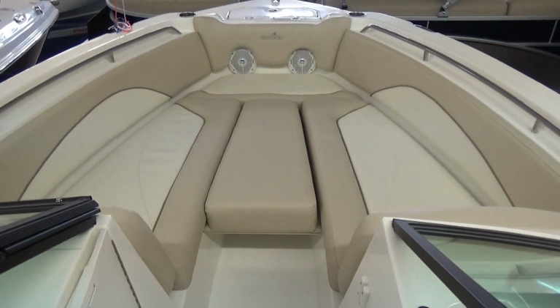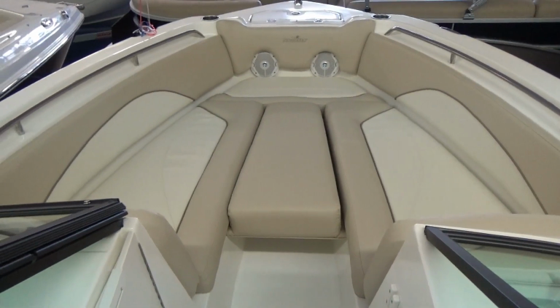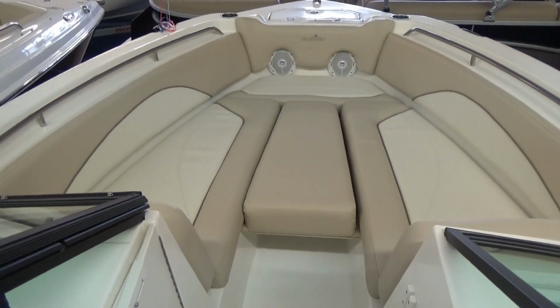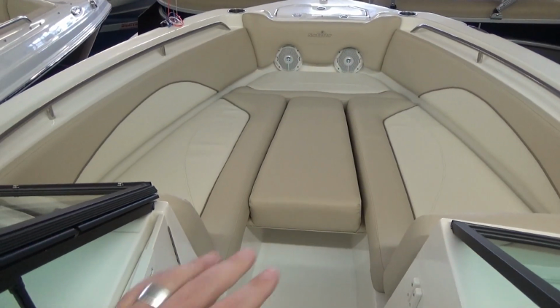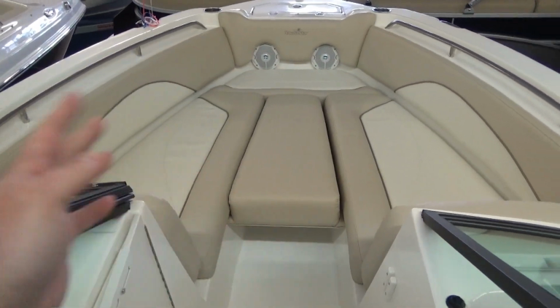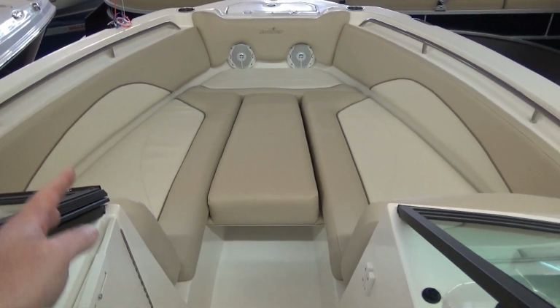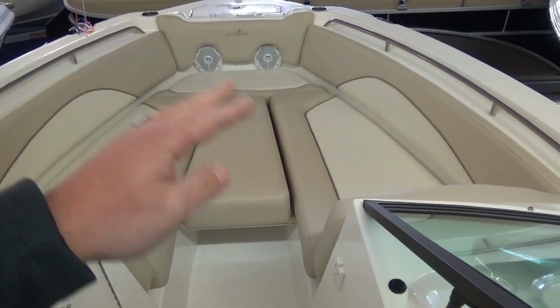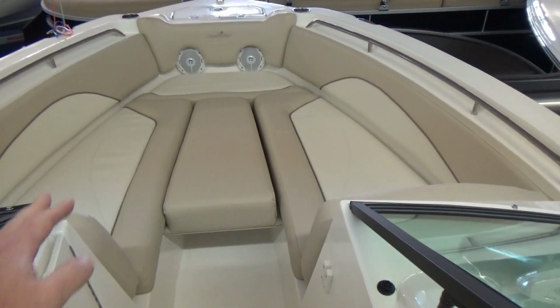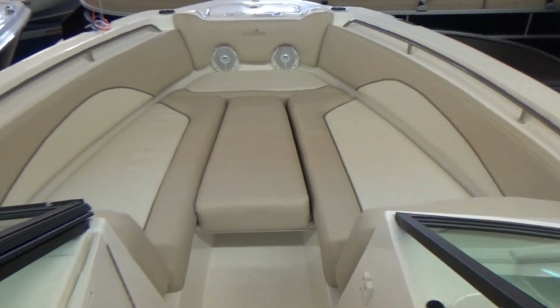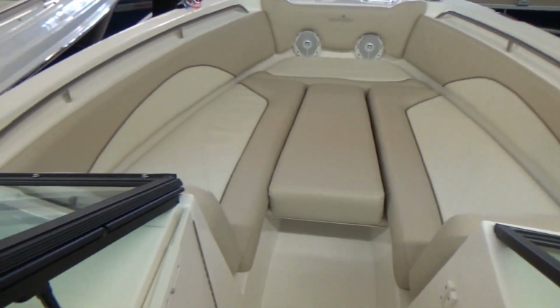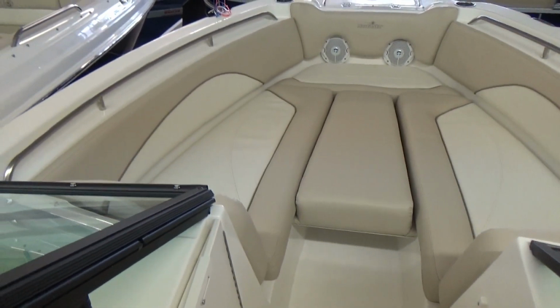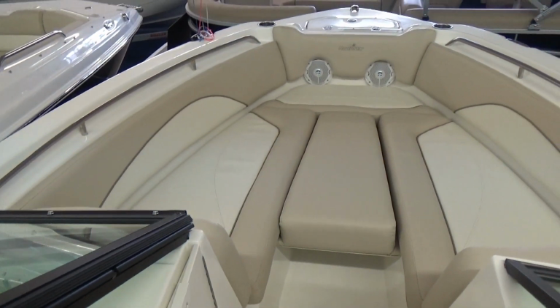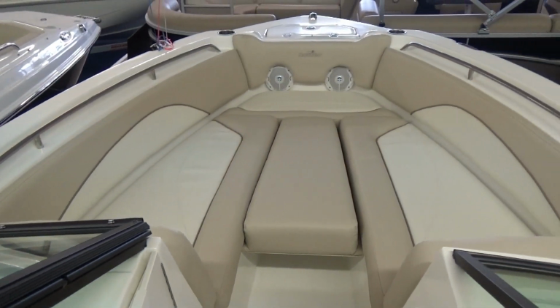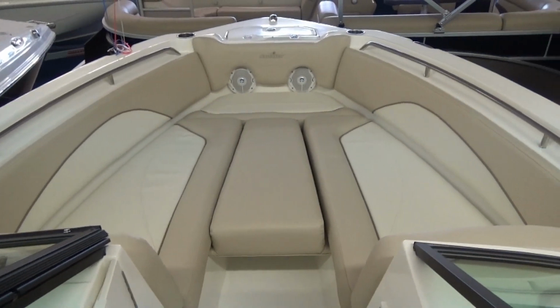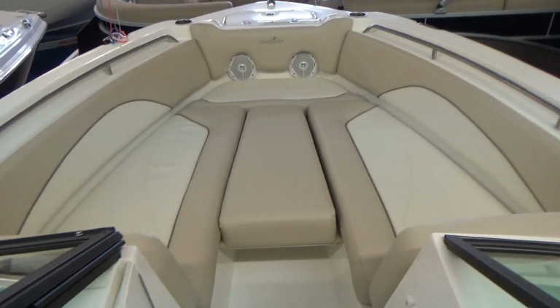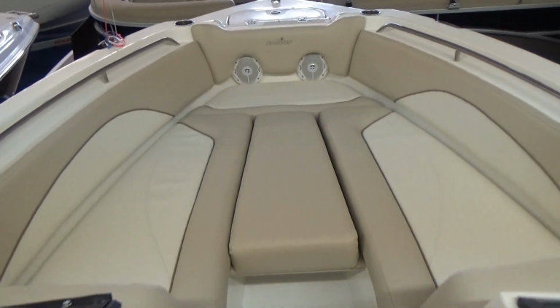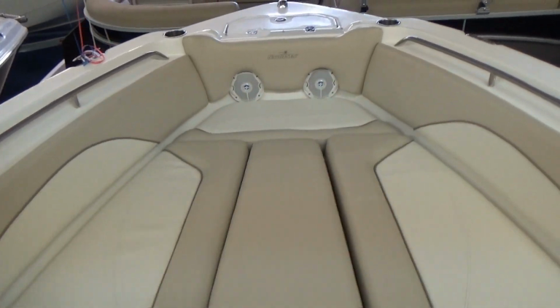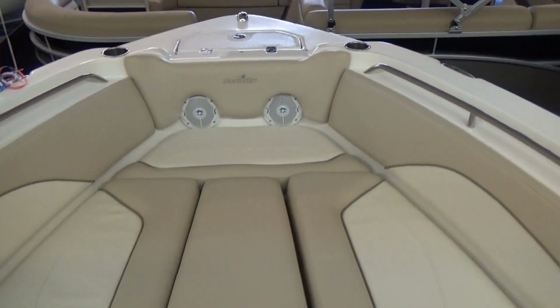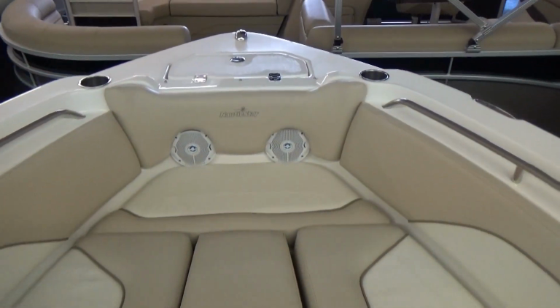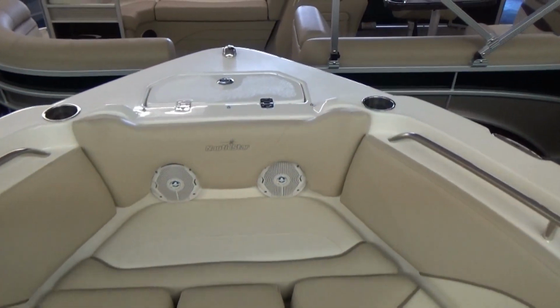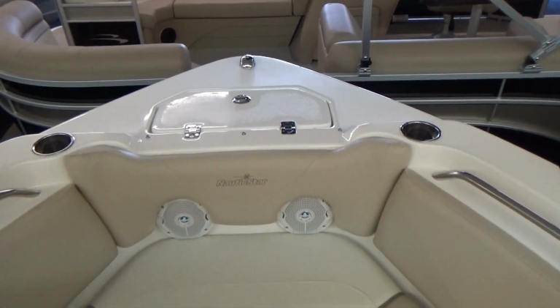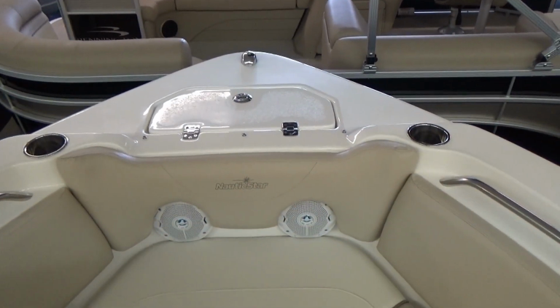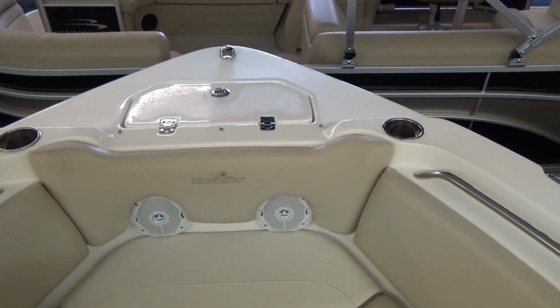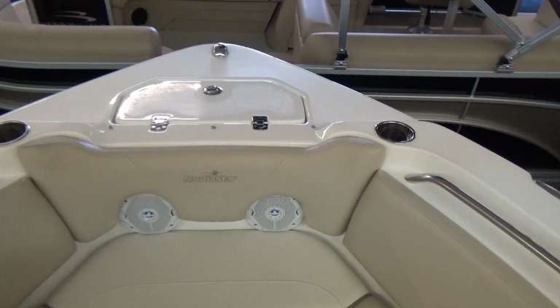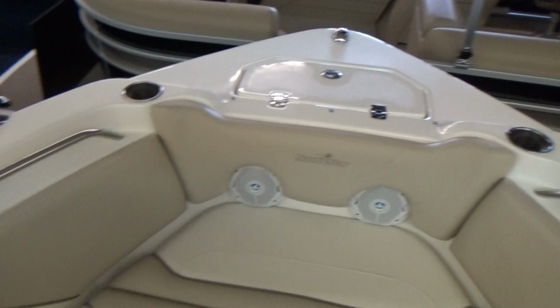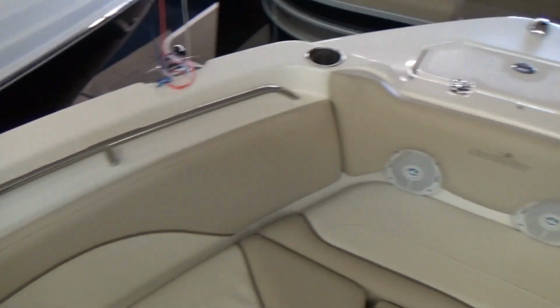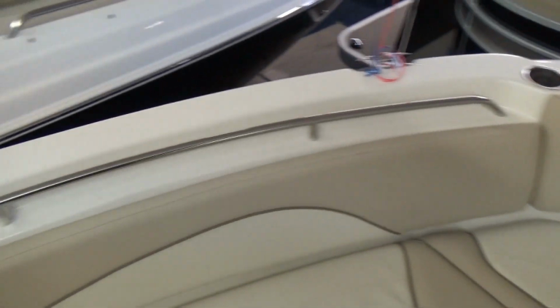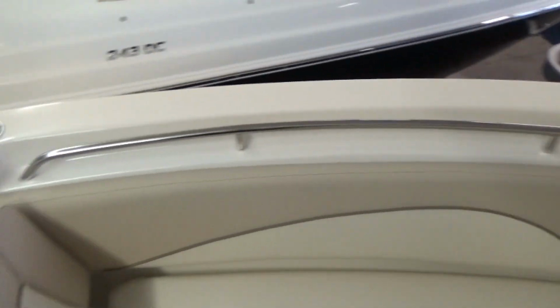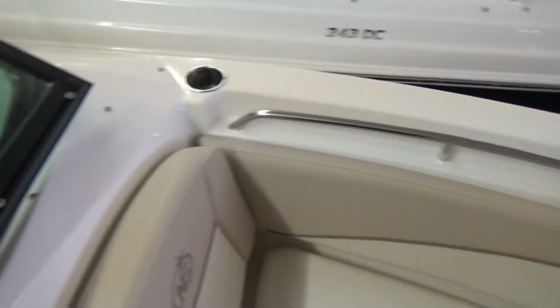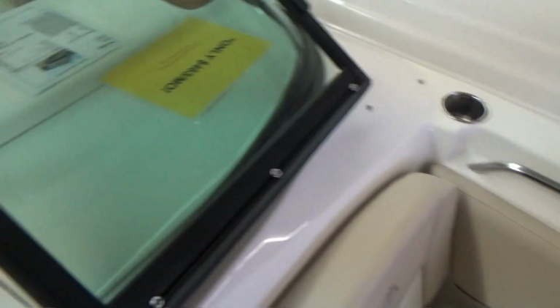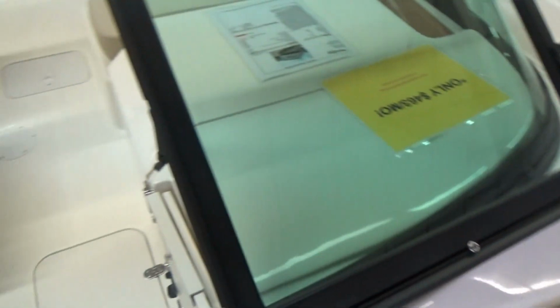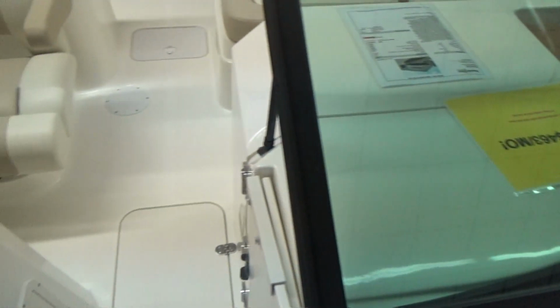Up in the bow, a bow filler was added along with a spot for a pop-out table. There's usable space up here, or you can use it as a layout pad for lots of comfort. There is also an anchor locker on the front.